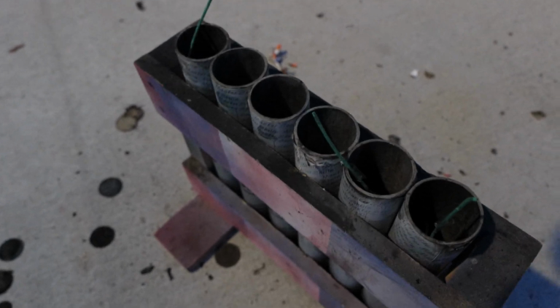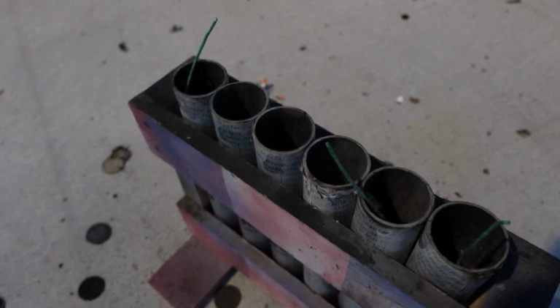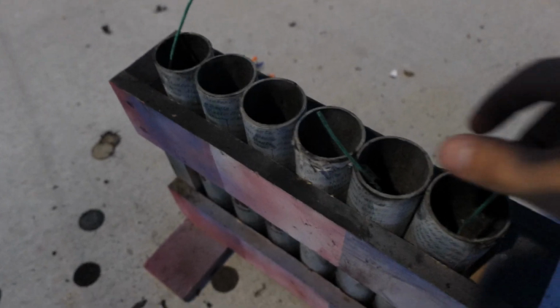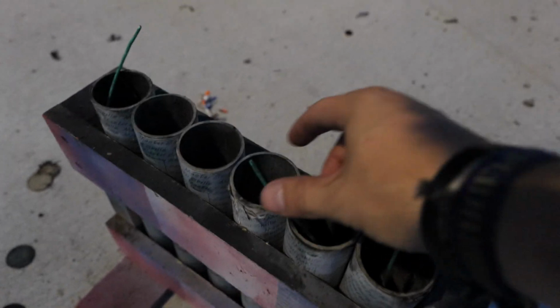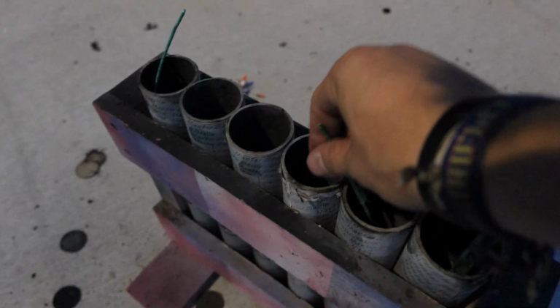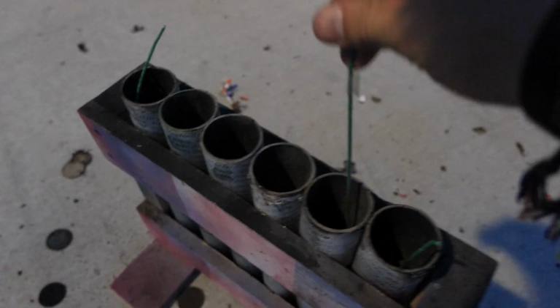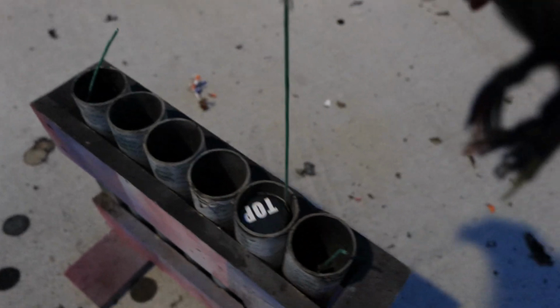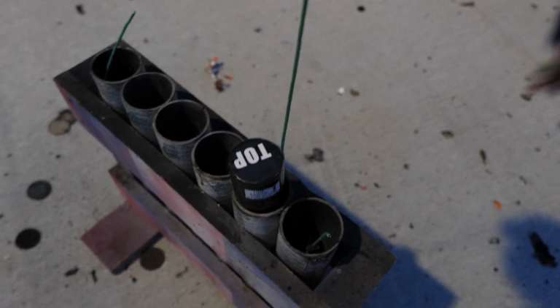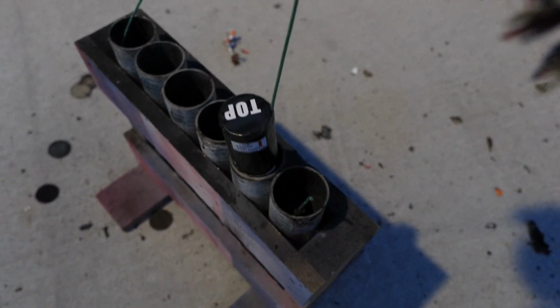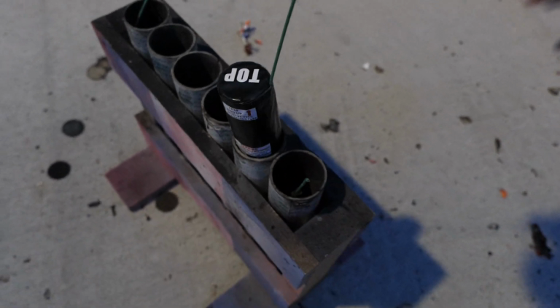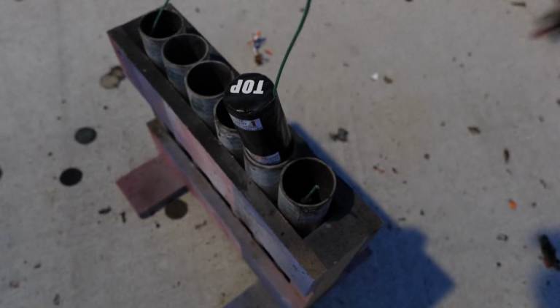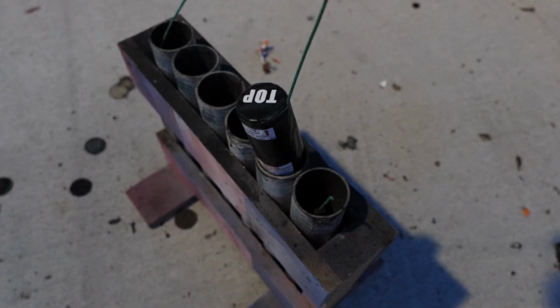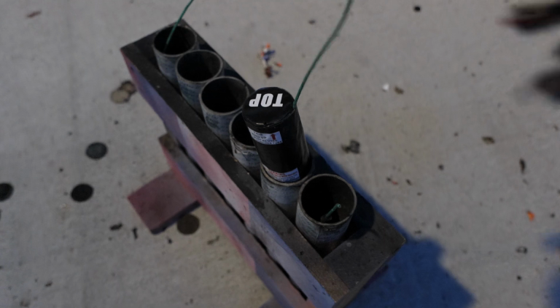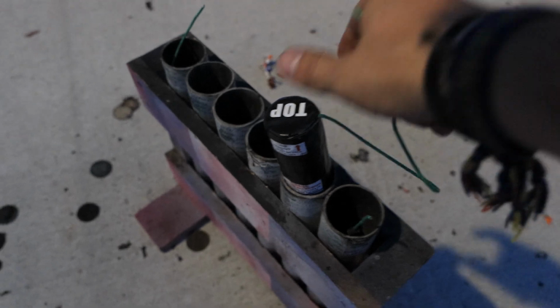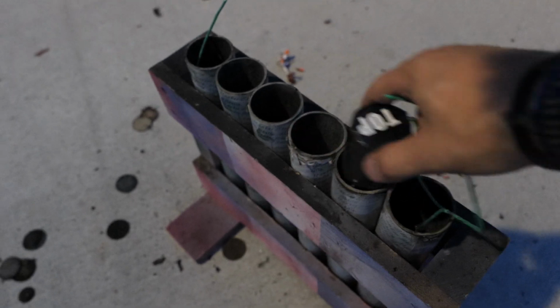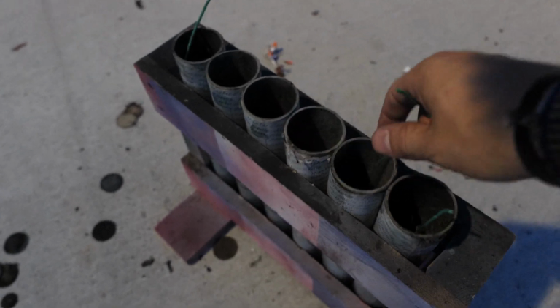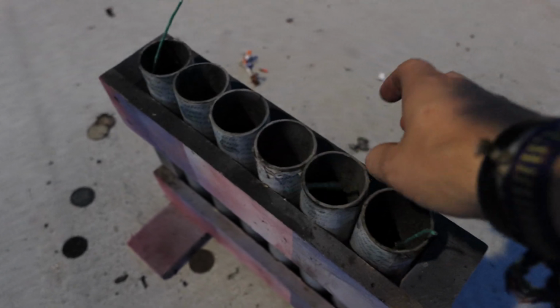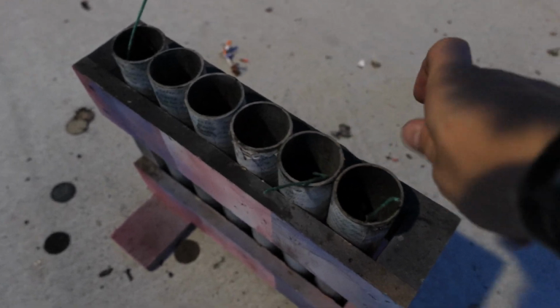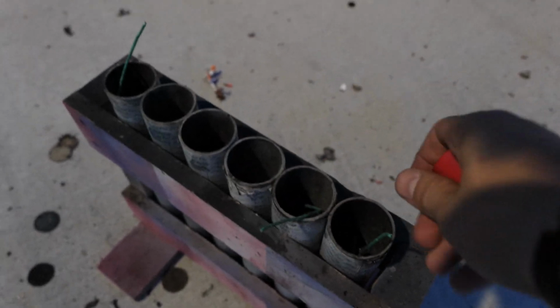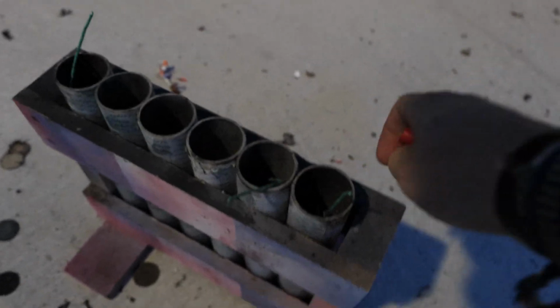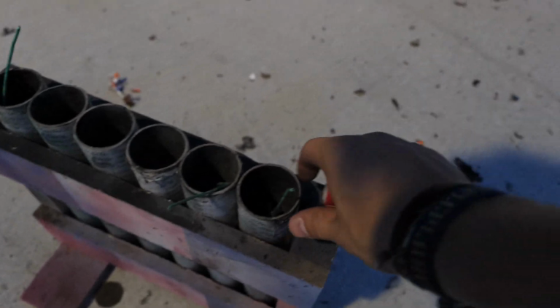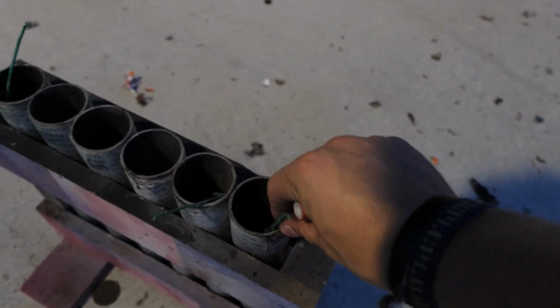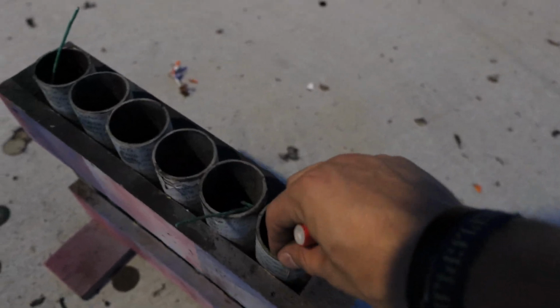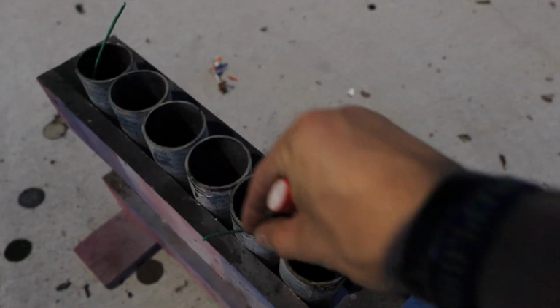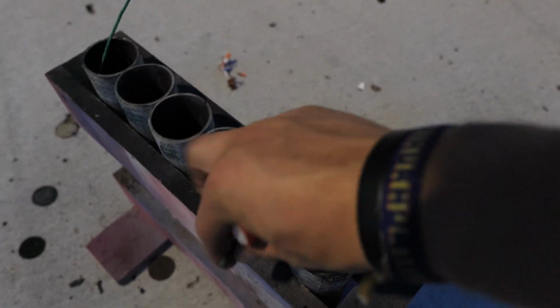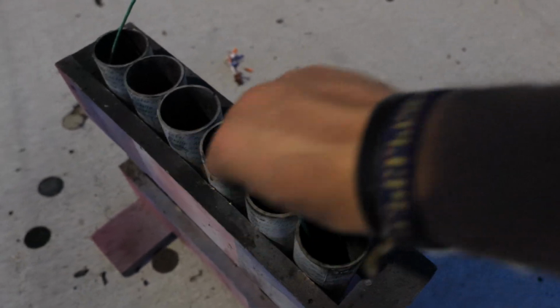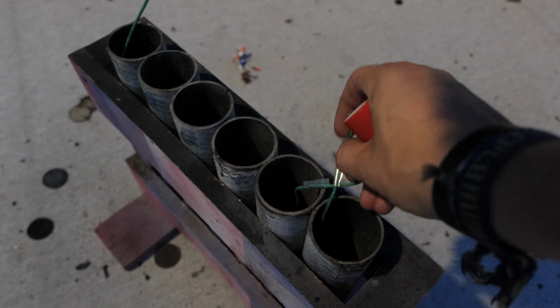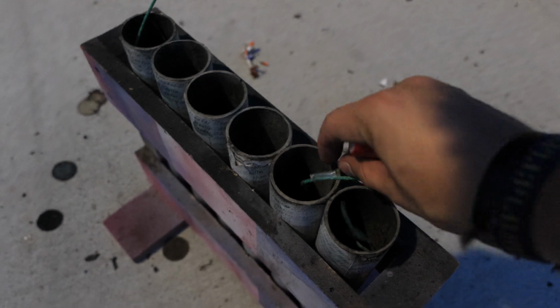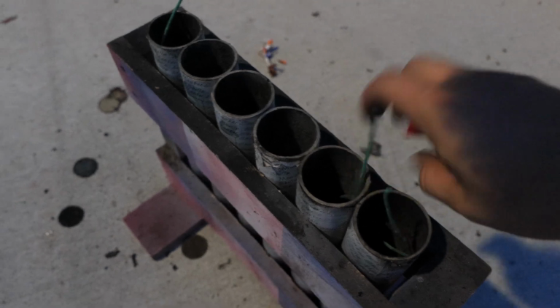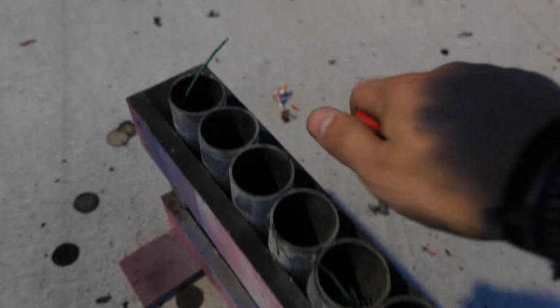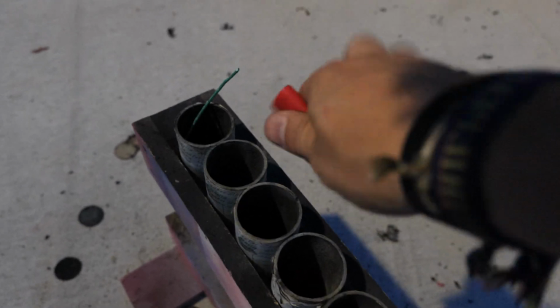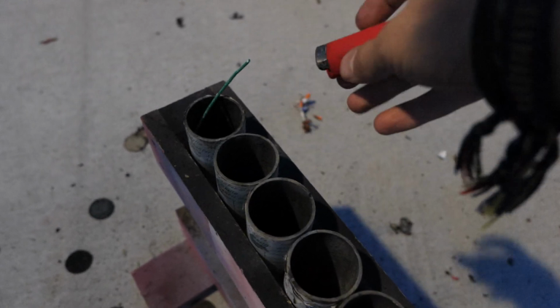Alrighty, so these are the 4-inch brick breakers by Dynamite Fireworks. I'm going to do one, and then I'll do two at a time.